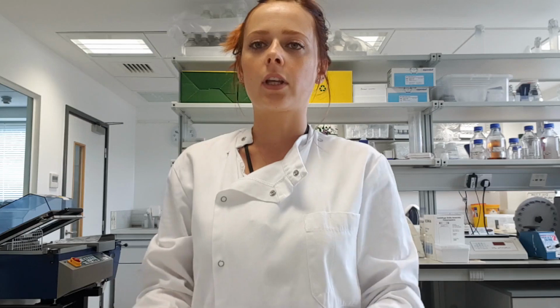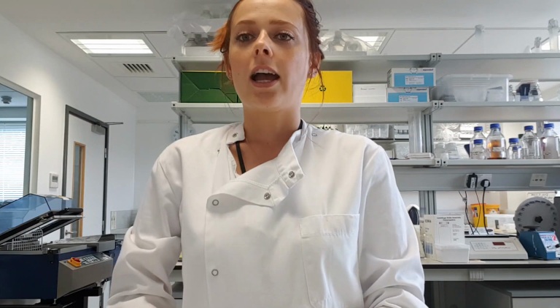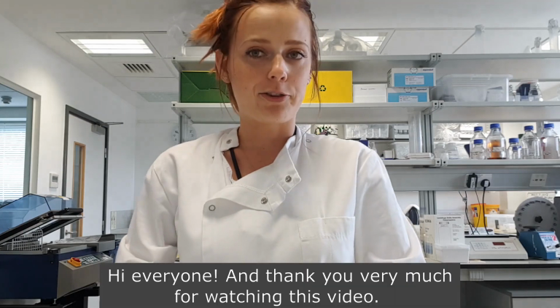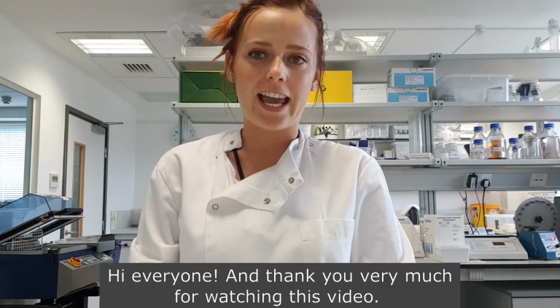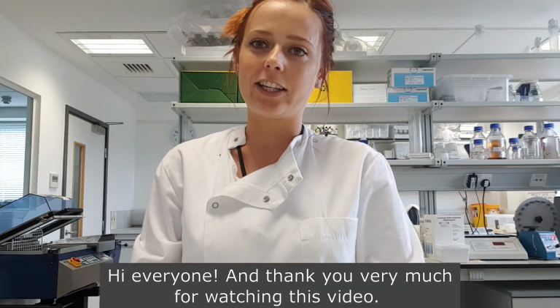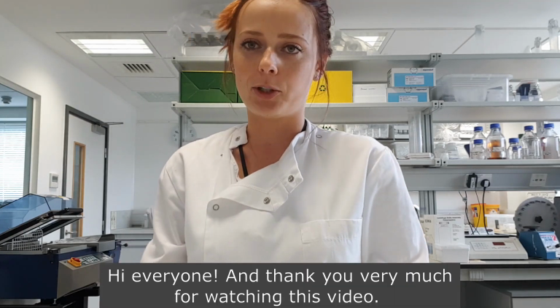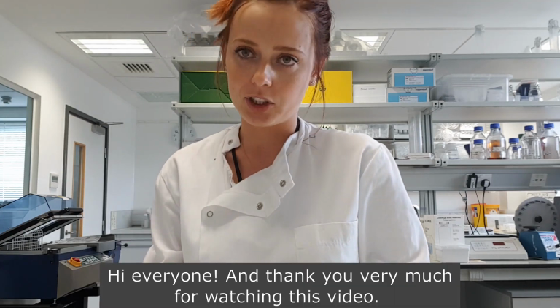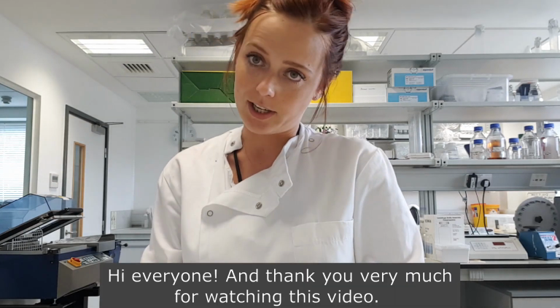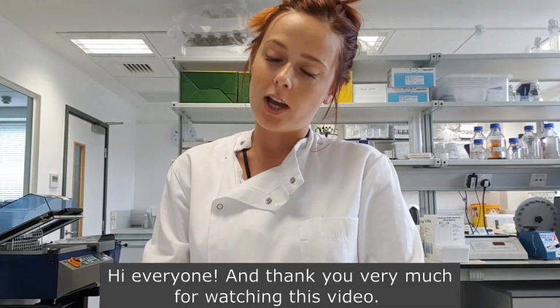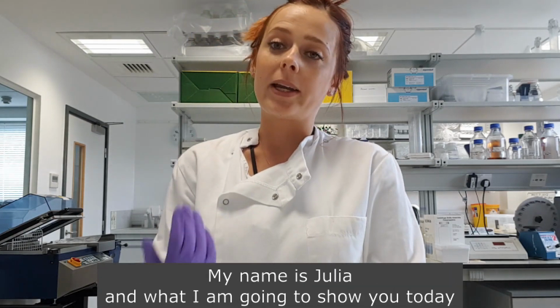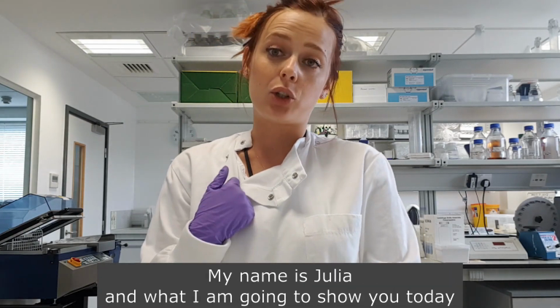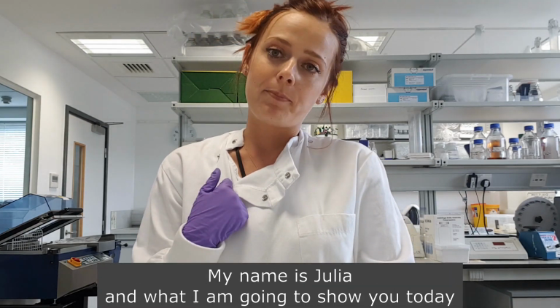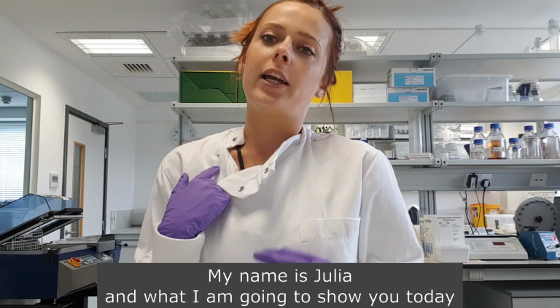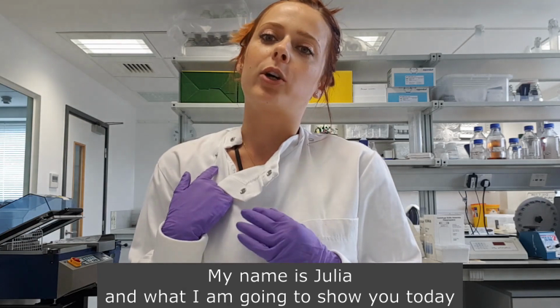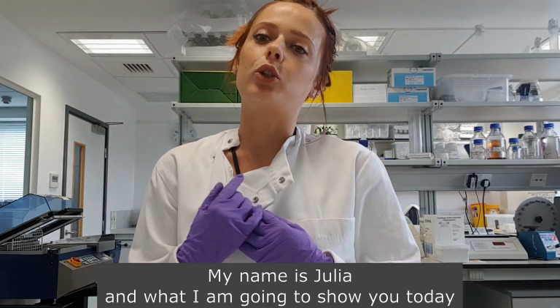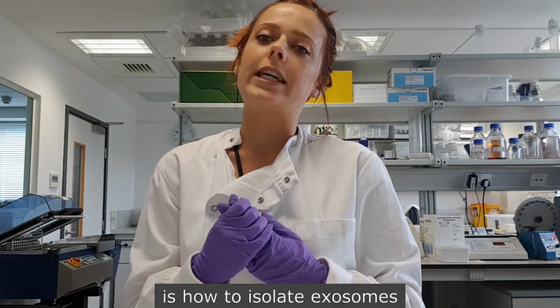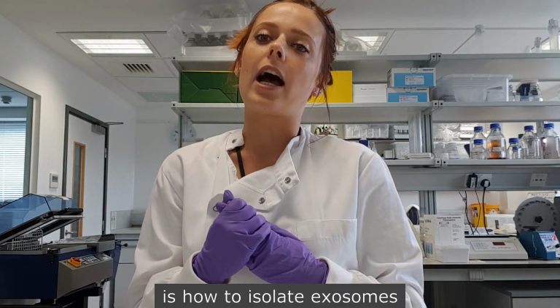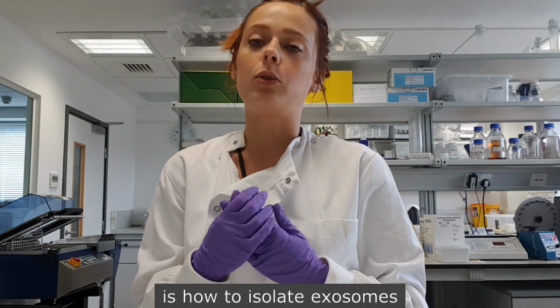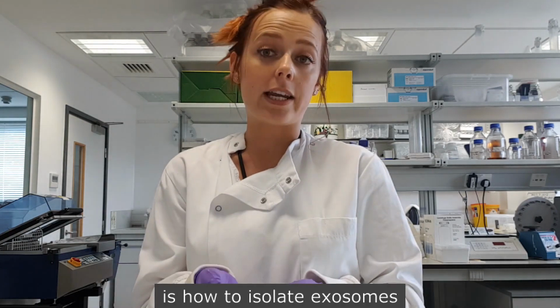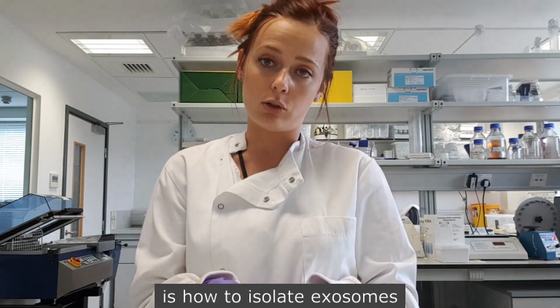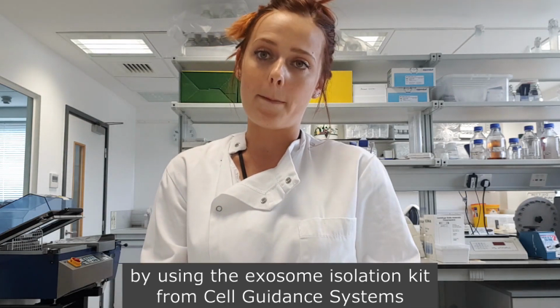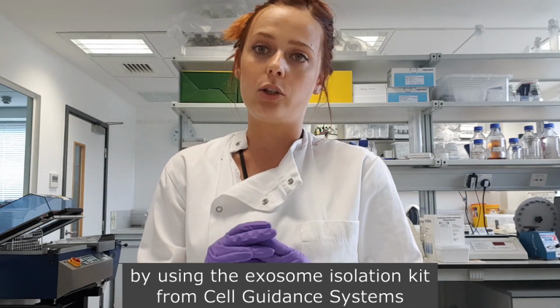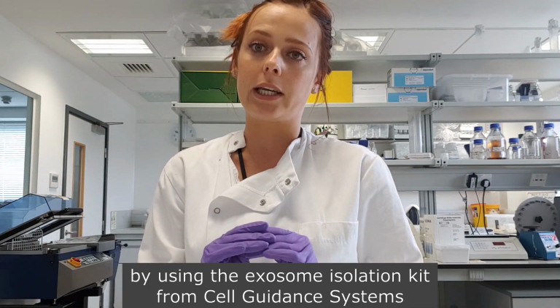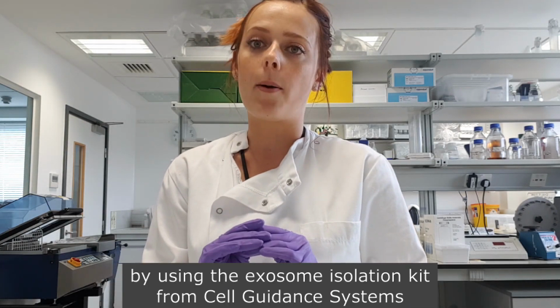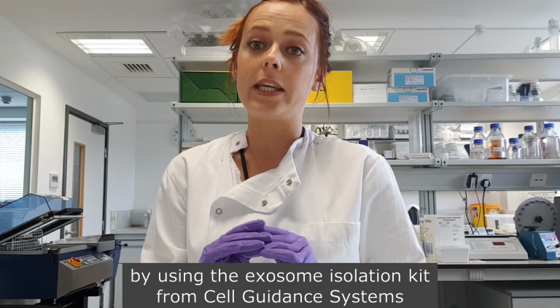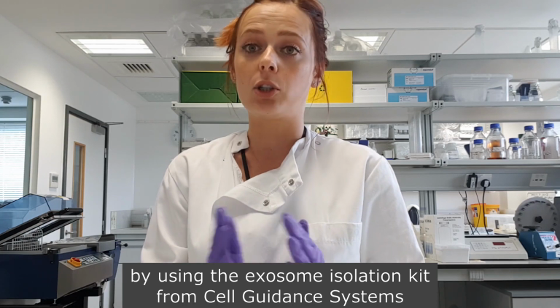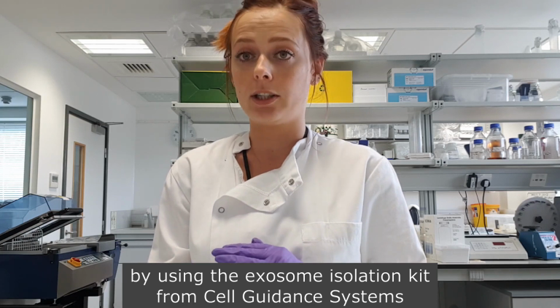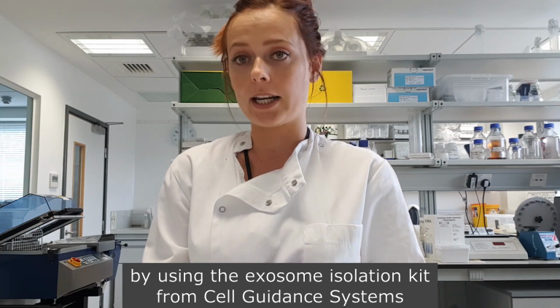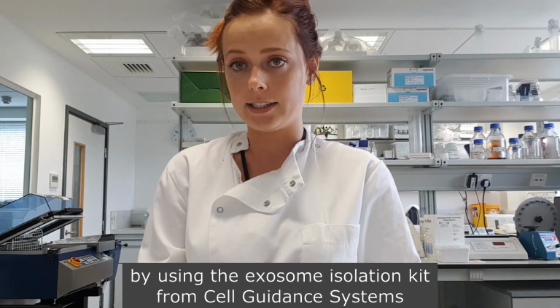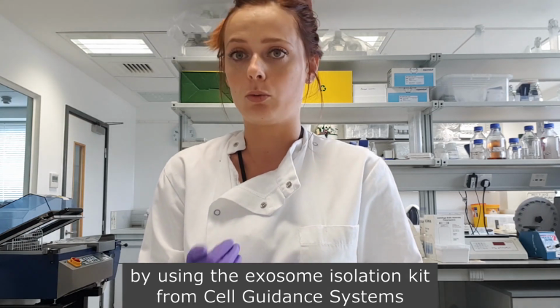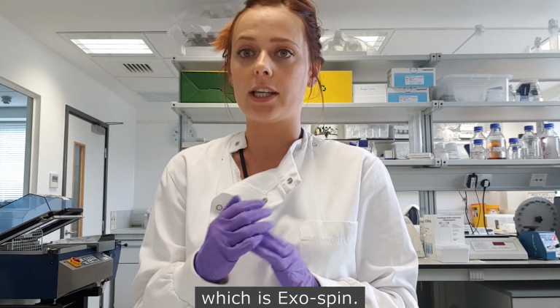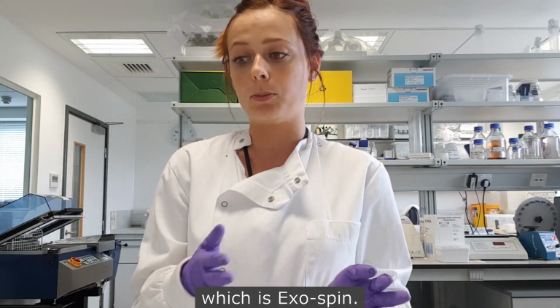Hi everyone, thank you very much for watching this video. My name is Julia and what I'm going to show you today is how to isolate exosomes by using the Exosome Isolation Kit from Cell Guidance Systems, which is Exospin.